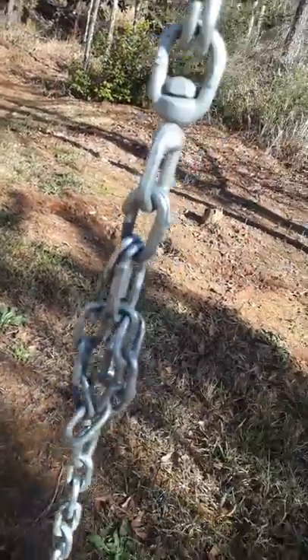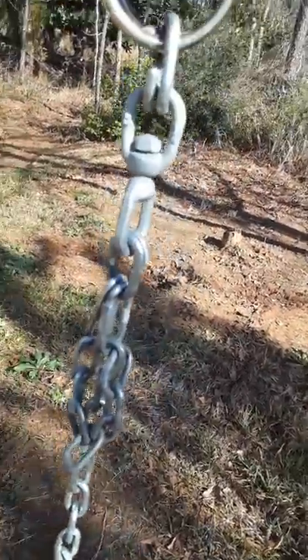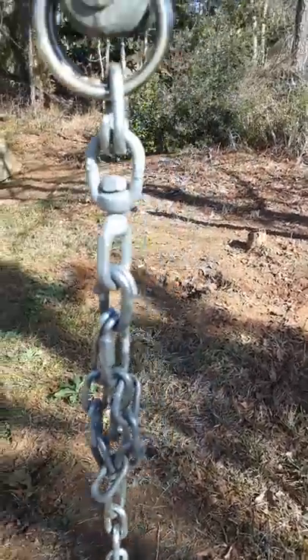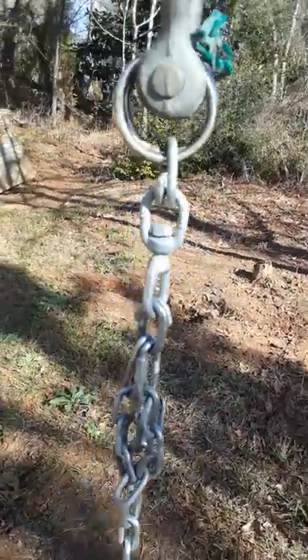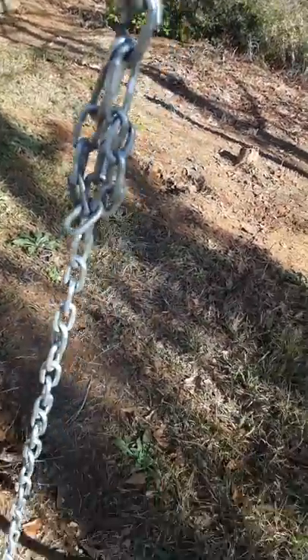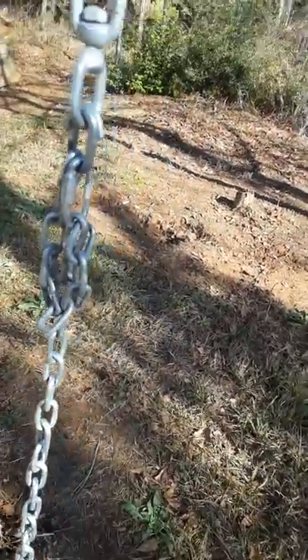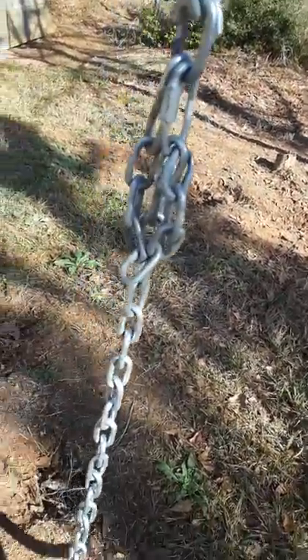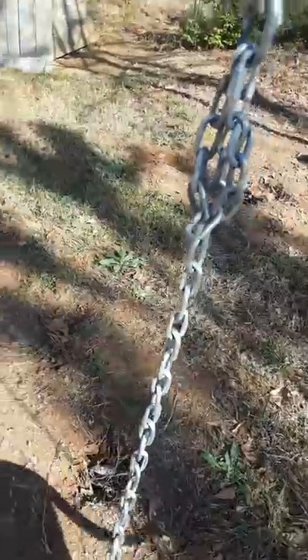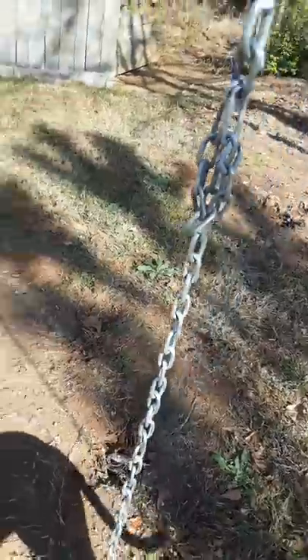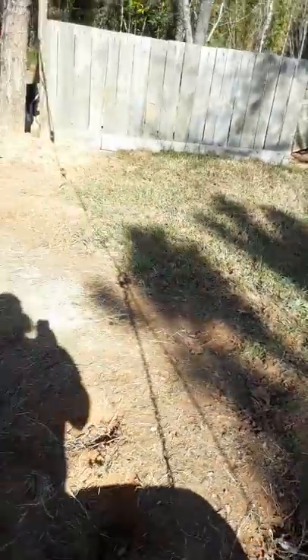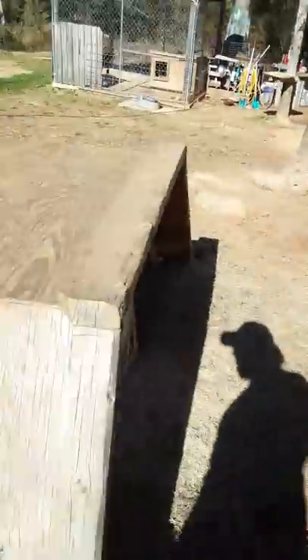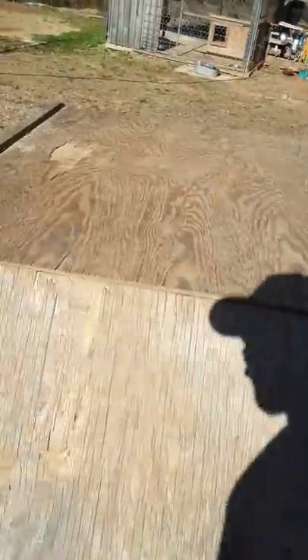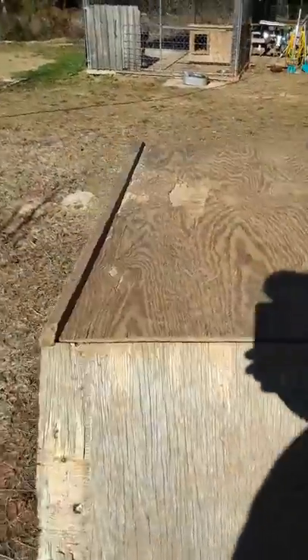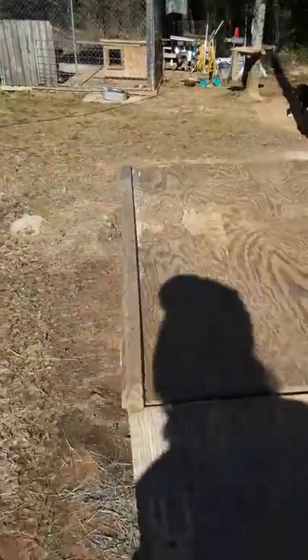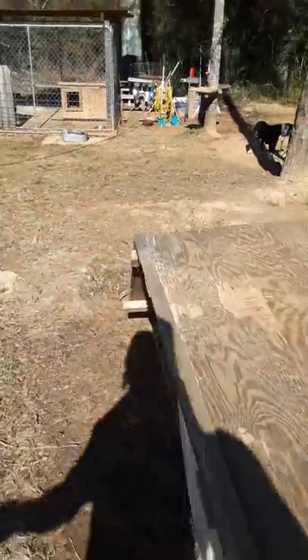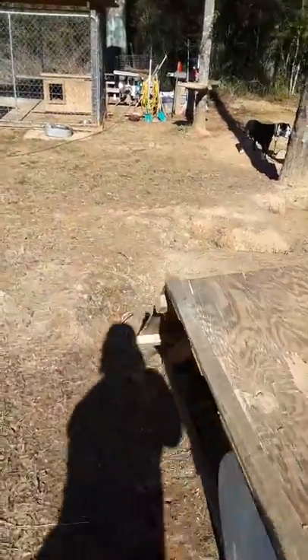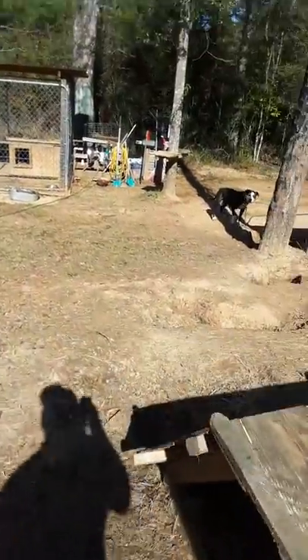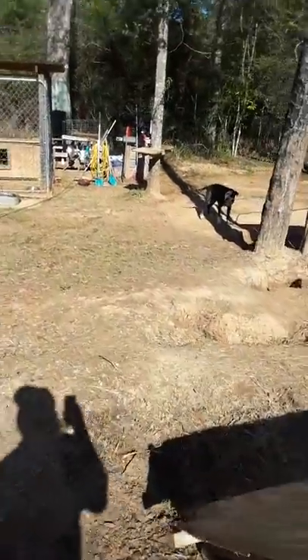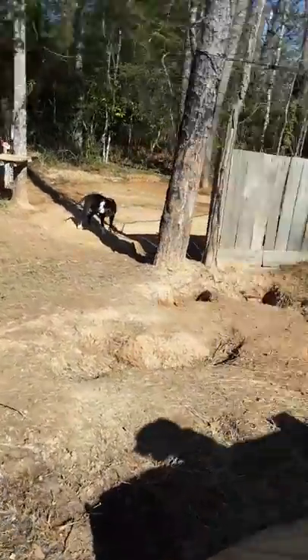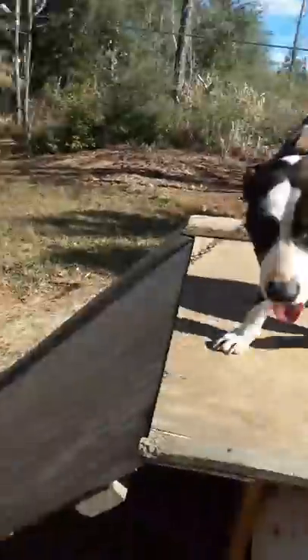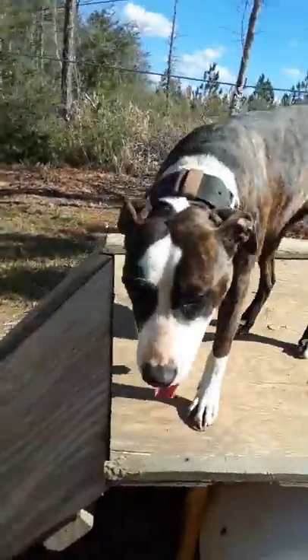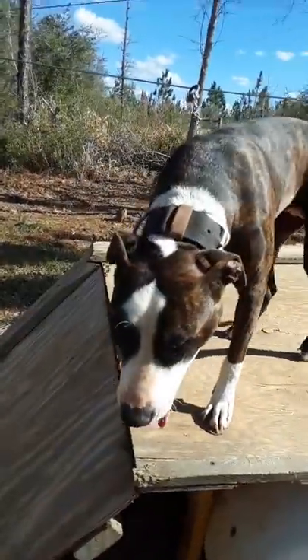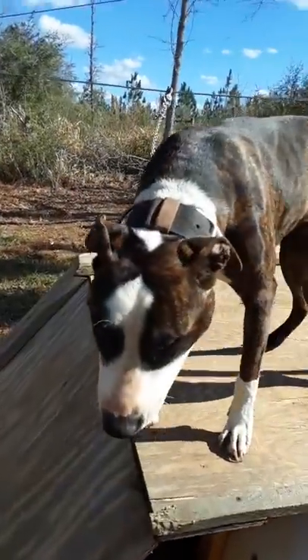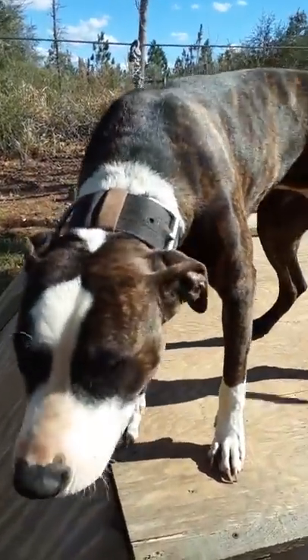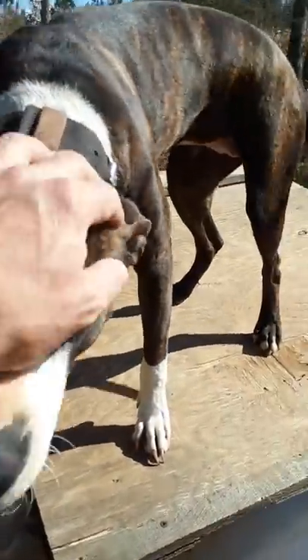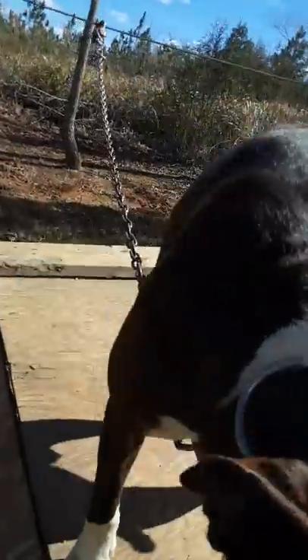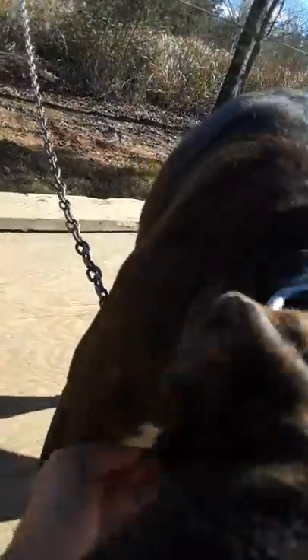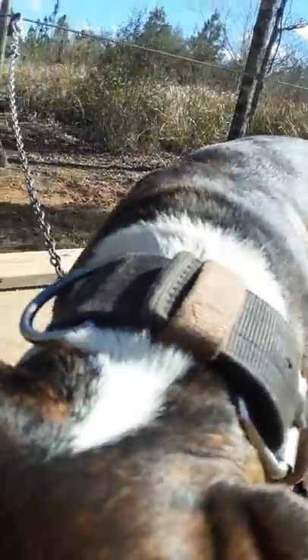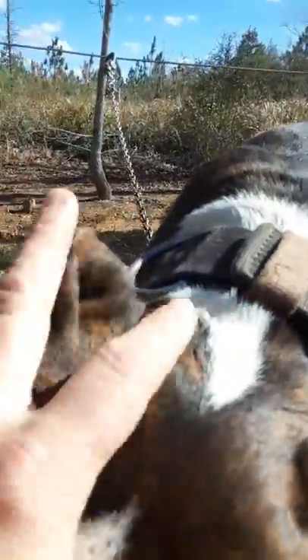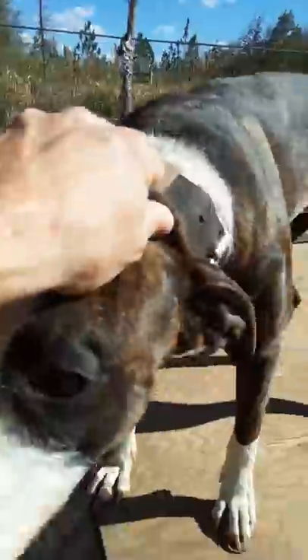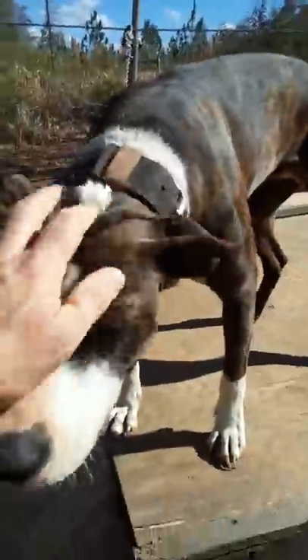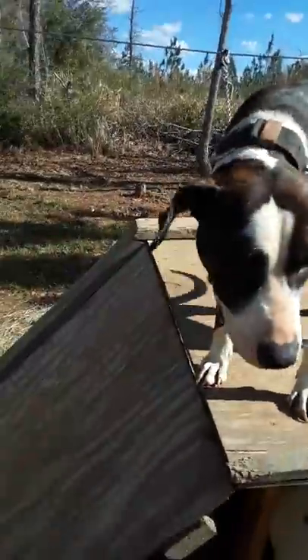The thing is, people need to understand the dog doesn't just pop a chain. They wear a chain out. The chain will actually start wearing out at the links — that's what happens with your hardware. You just gotta watch your hardware and make sure you're not getting wore out.